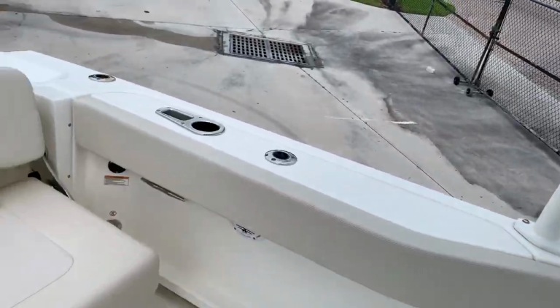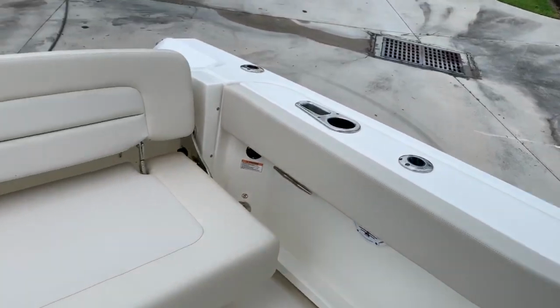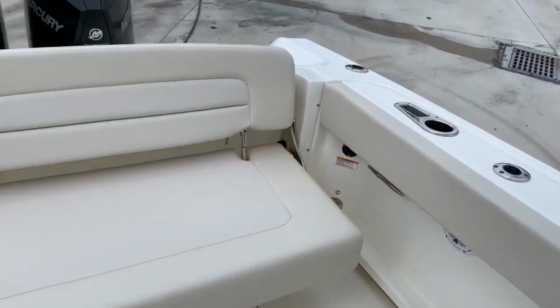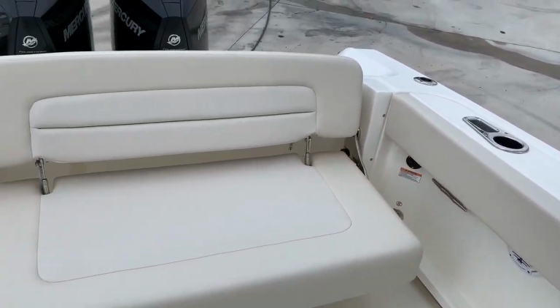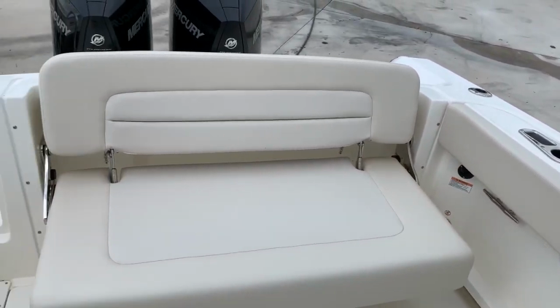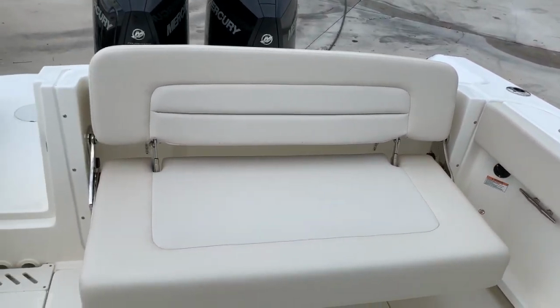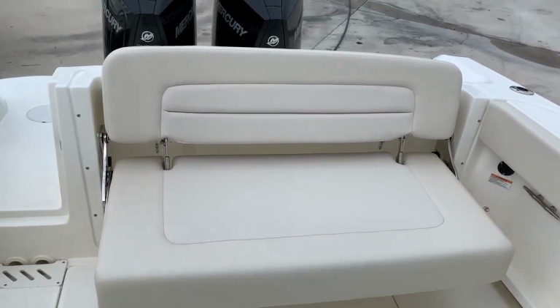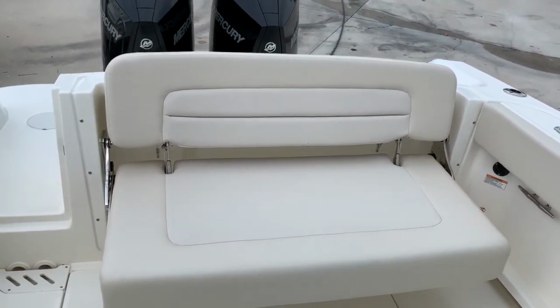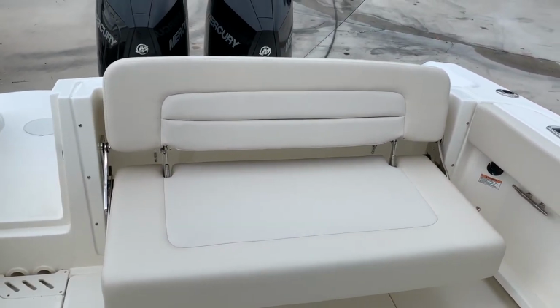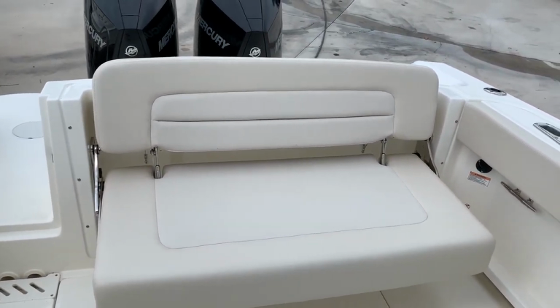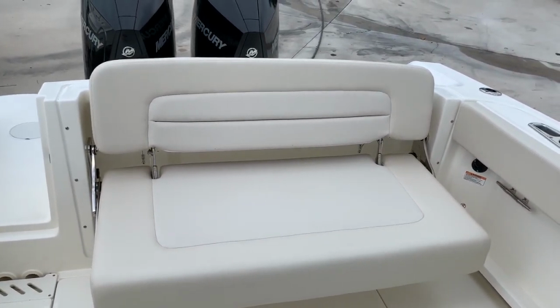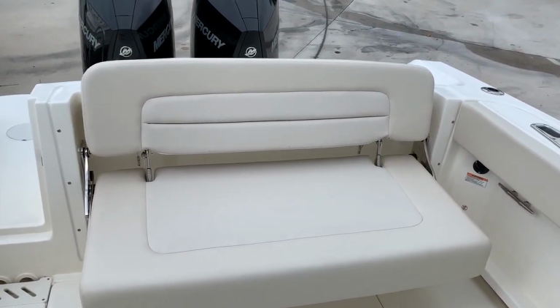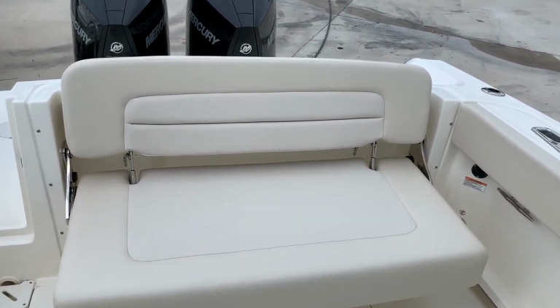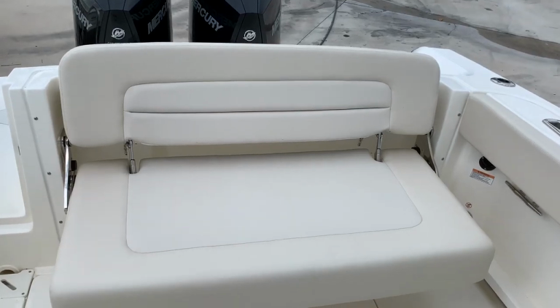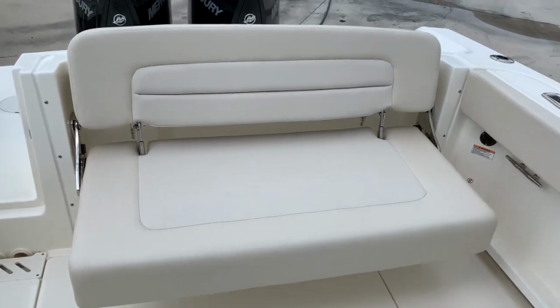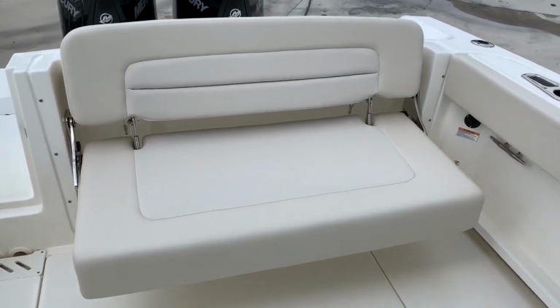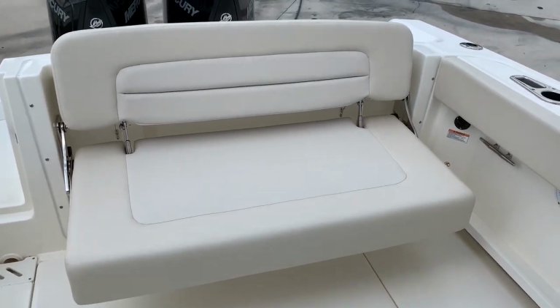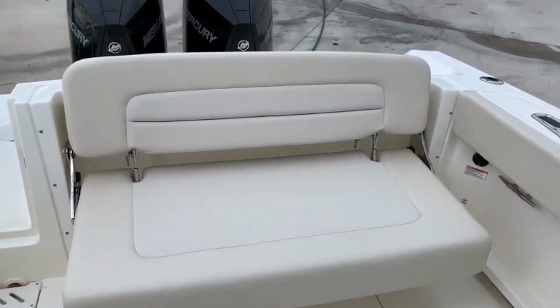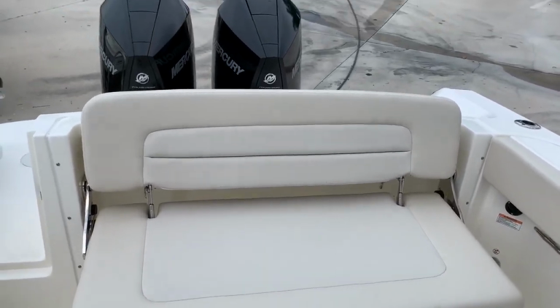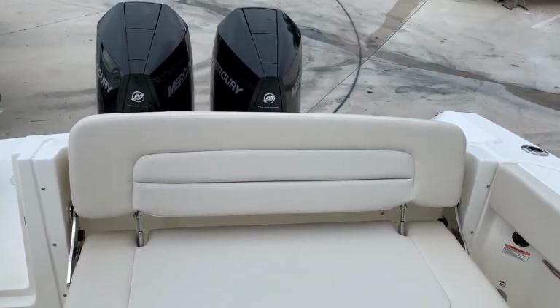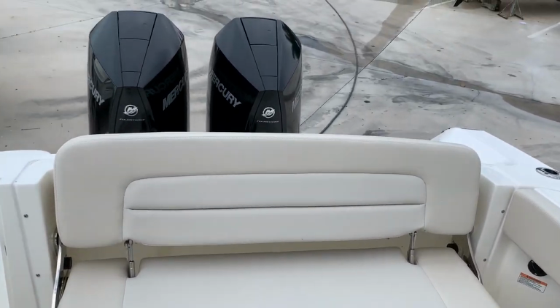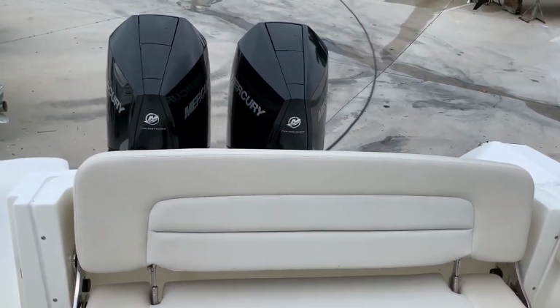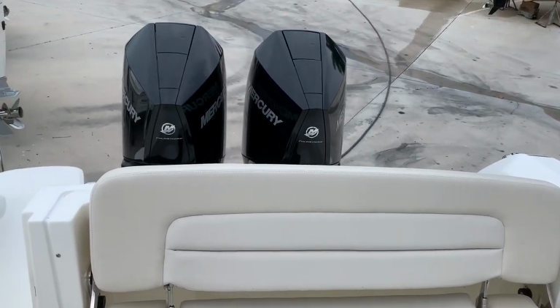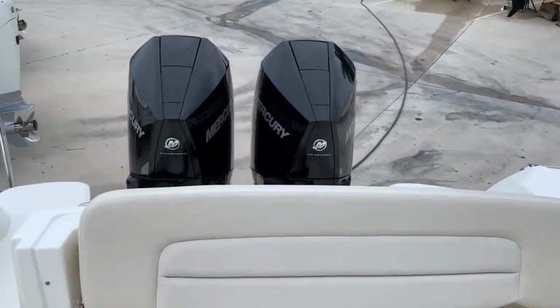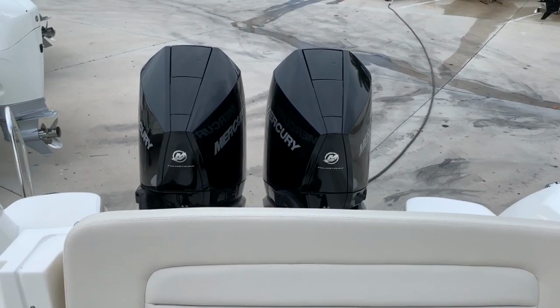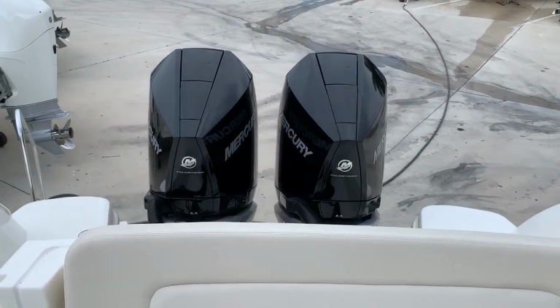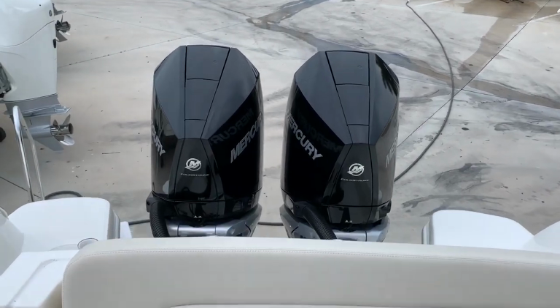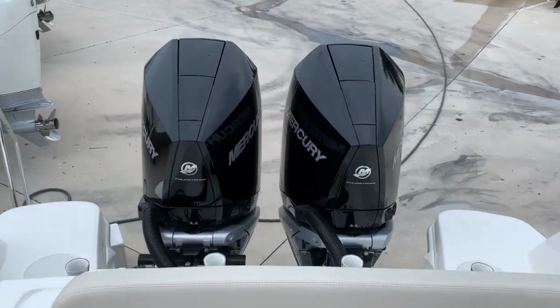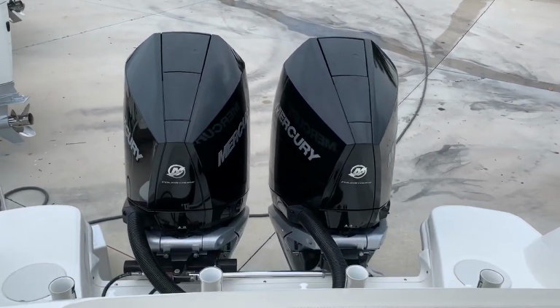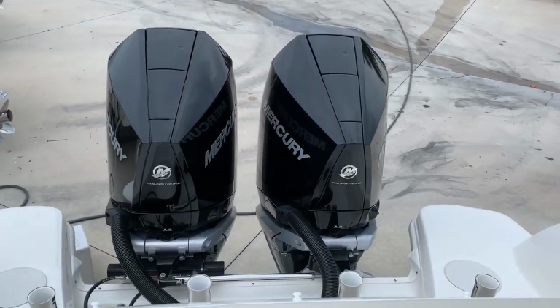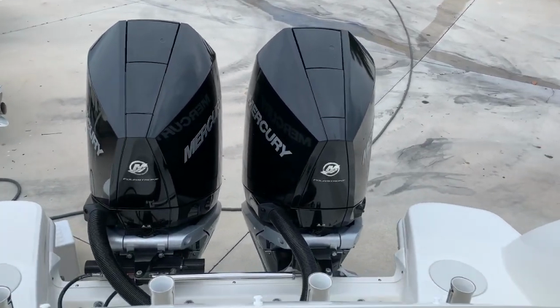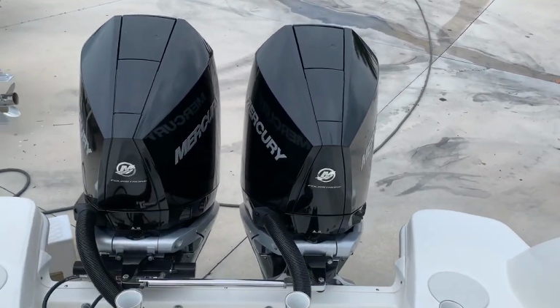One thing this boat also has is a big comfortable back seat. It folds up out of your way when you're not using it, so if you're fishing you've got tons of room, but when you're with the family at the sandbar or doing a dinner cruise, you're very comfortable.